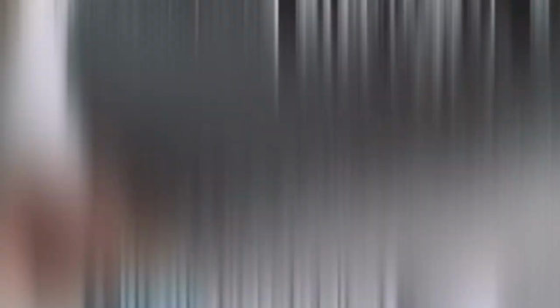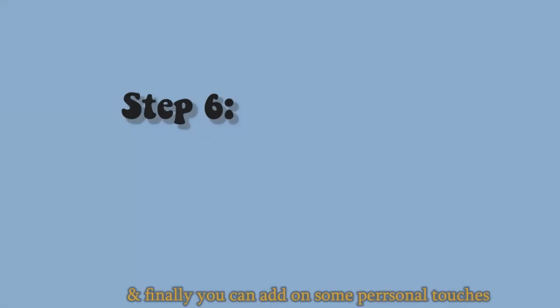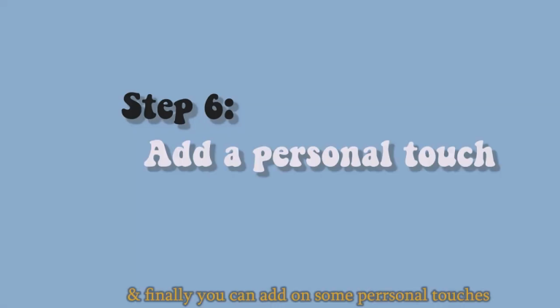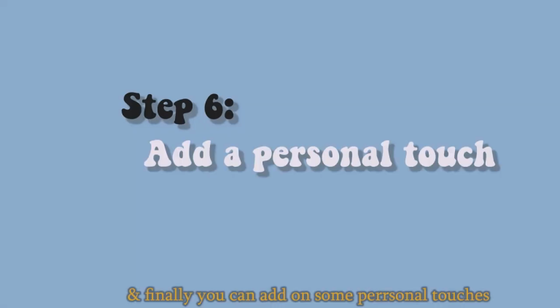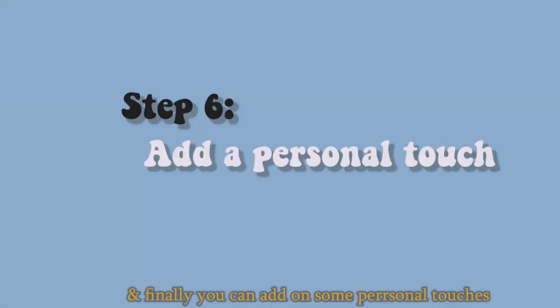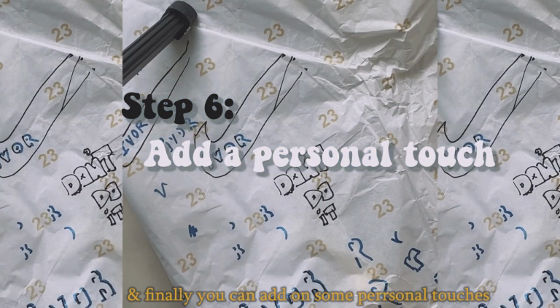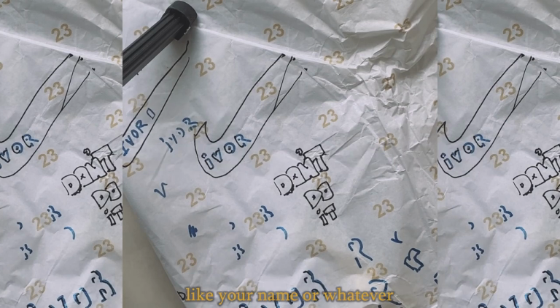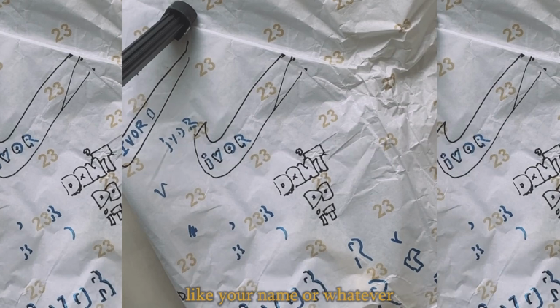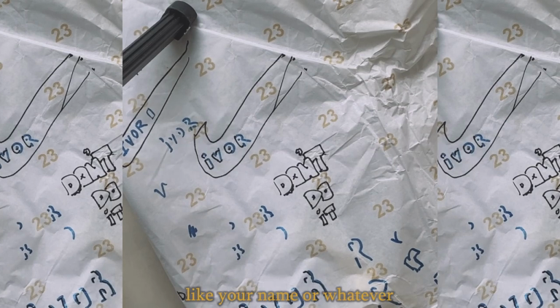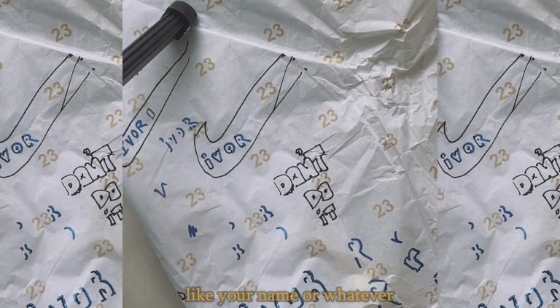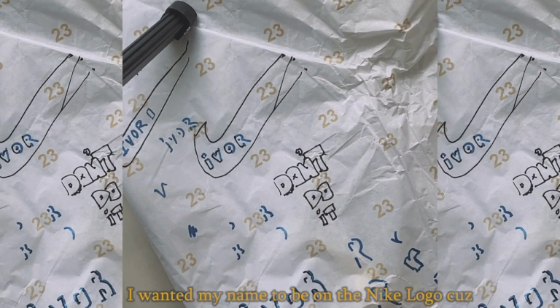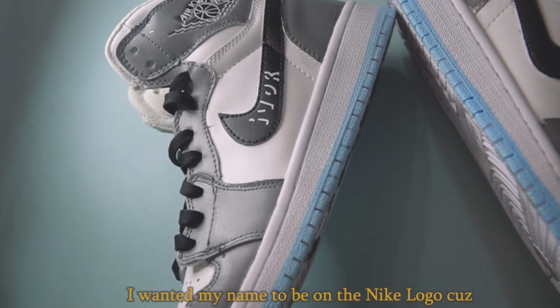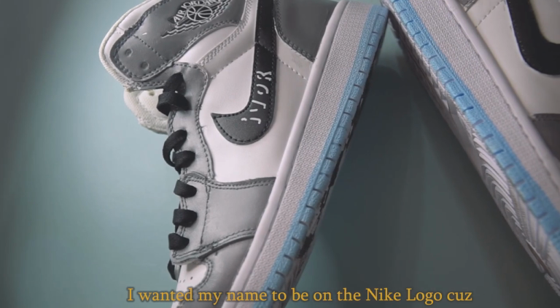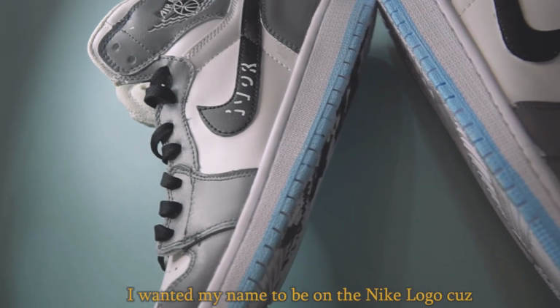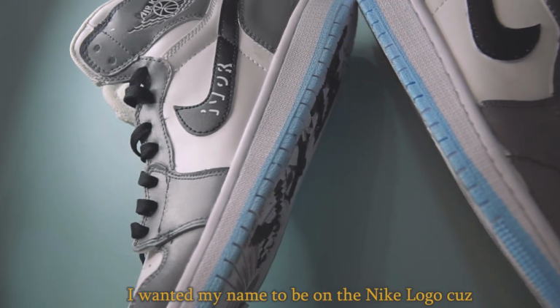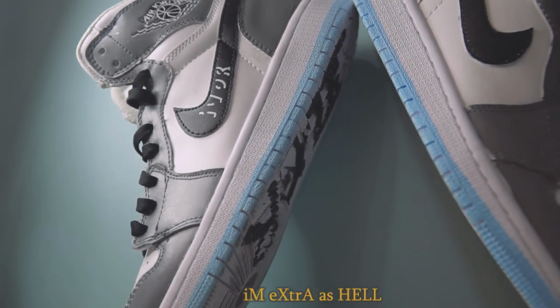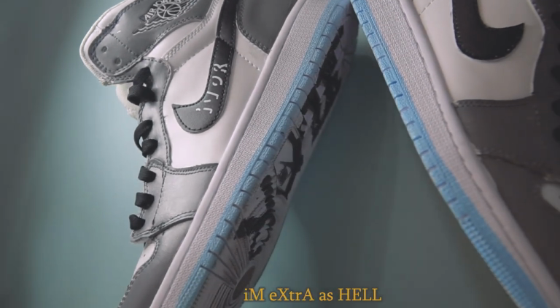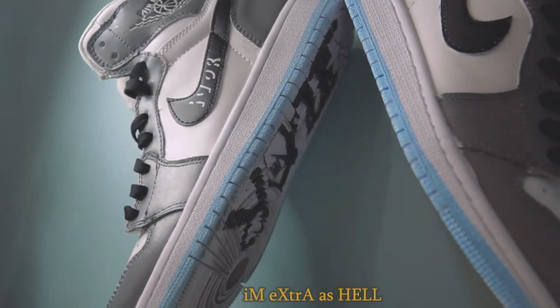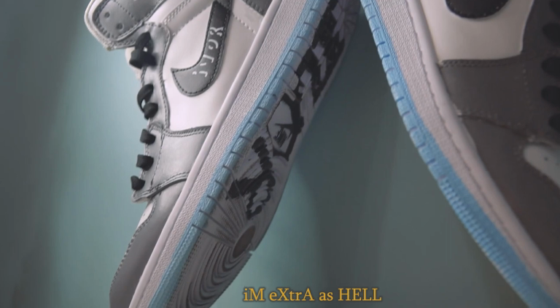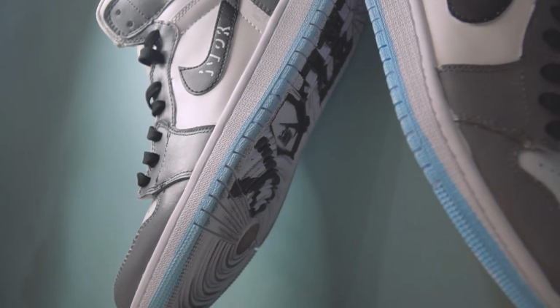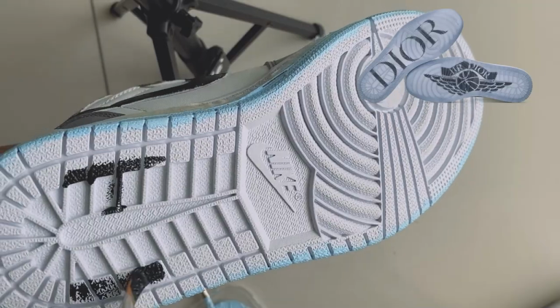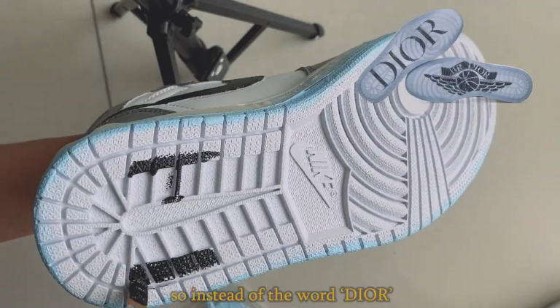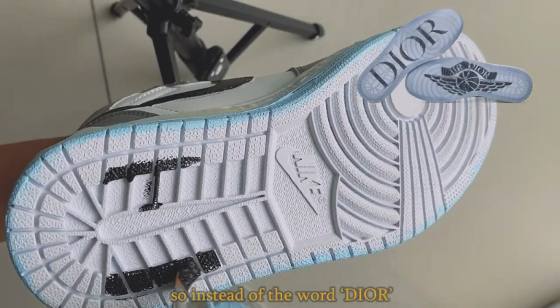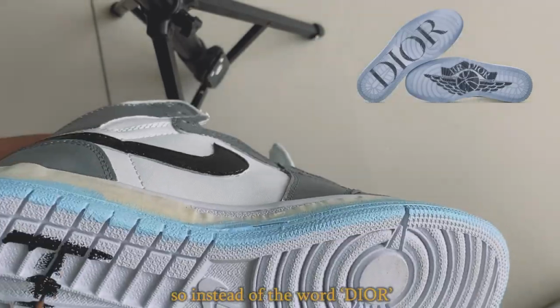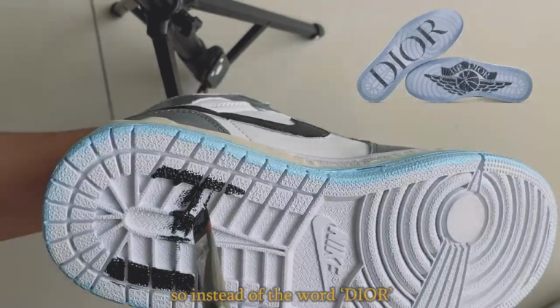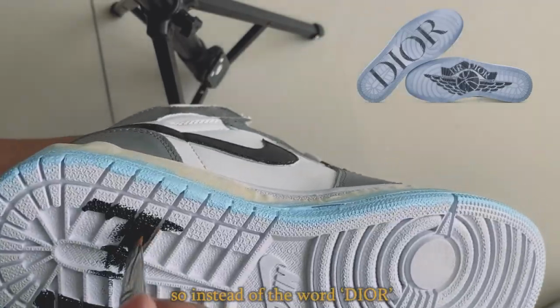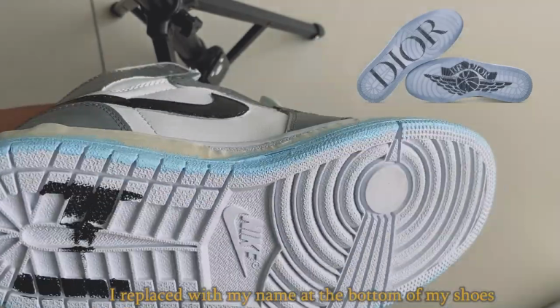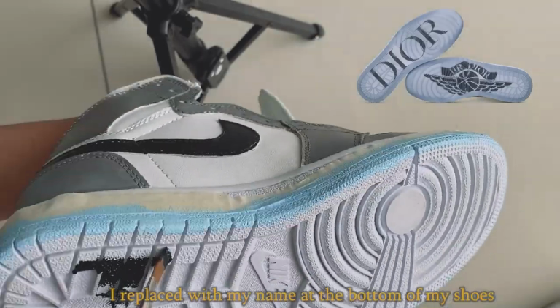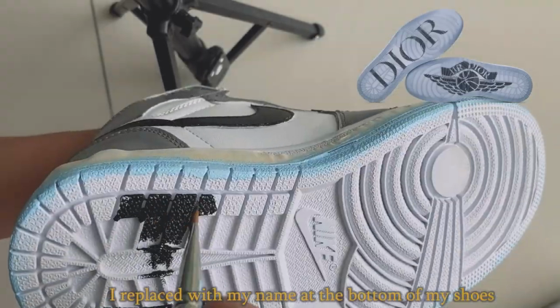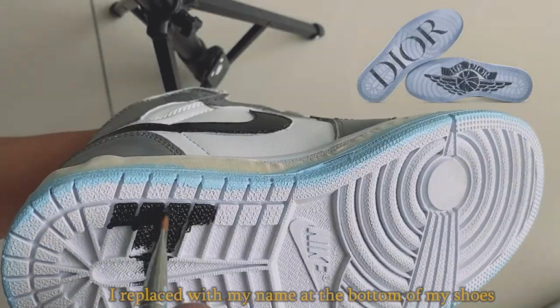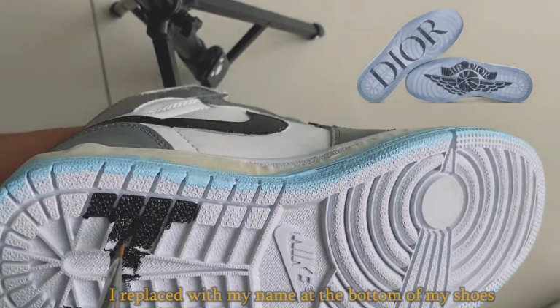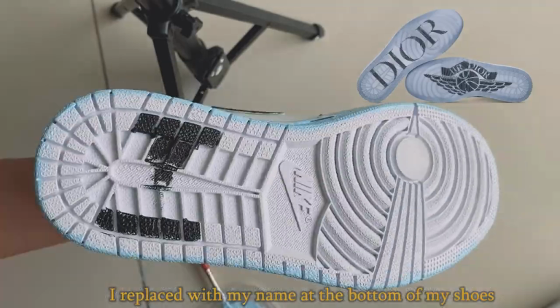And finally, you can add personal touches like your name or whatever. I wanted my name on the Nike logo because I'm extra. So instead of the word 'DR,' I replaced it with my name at the bottom of my shoes.